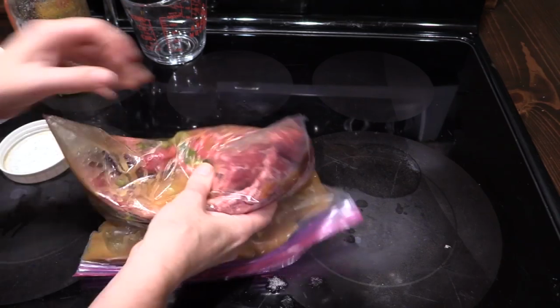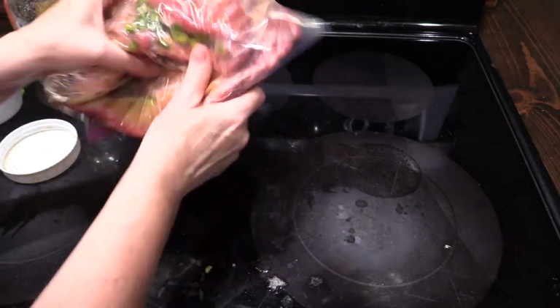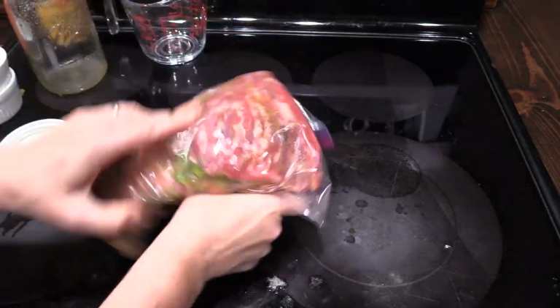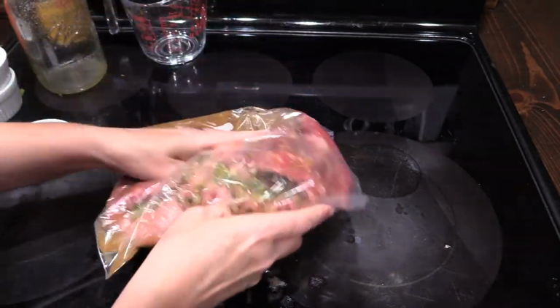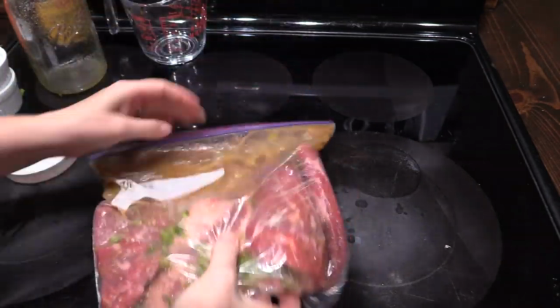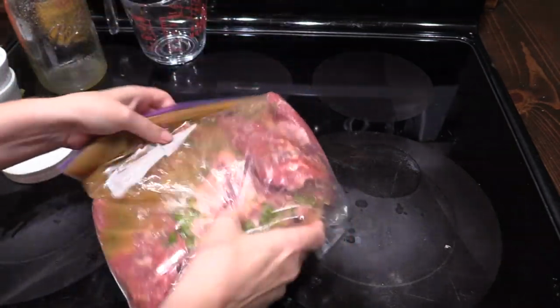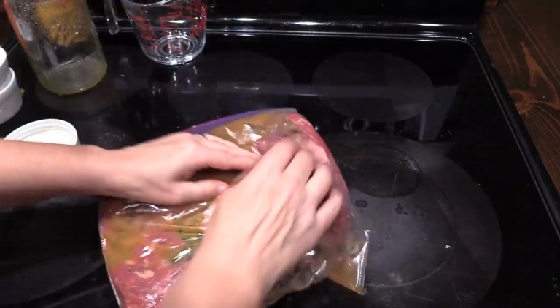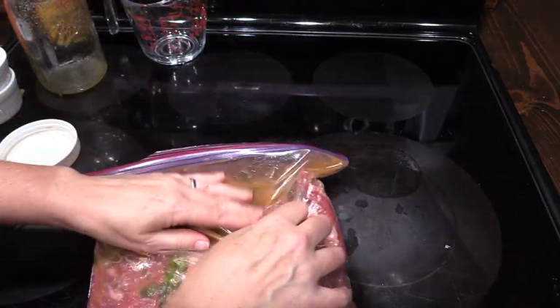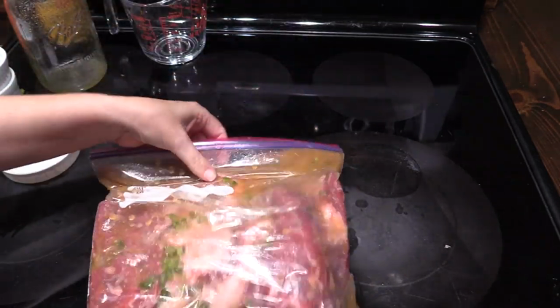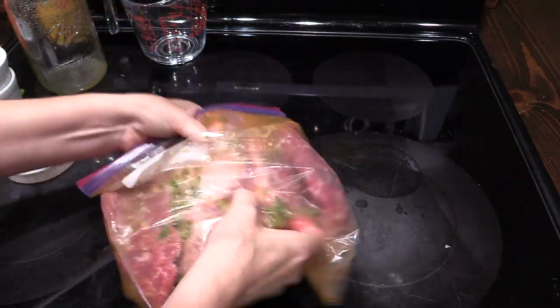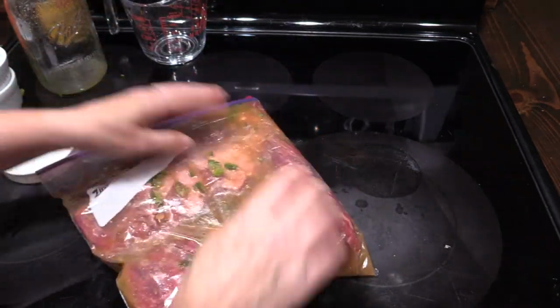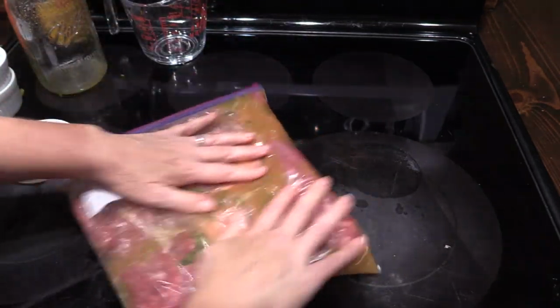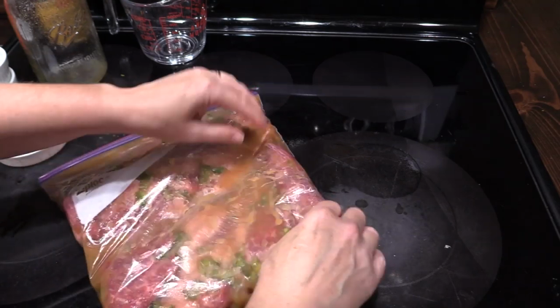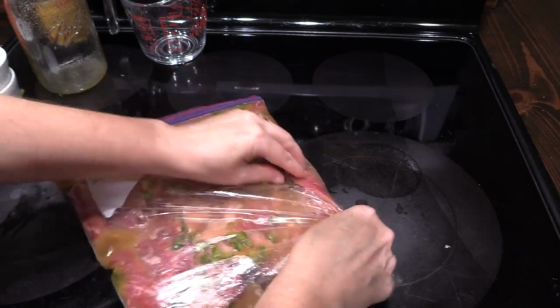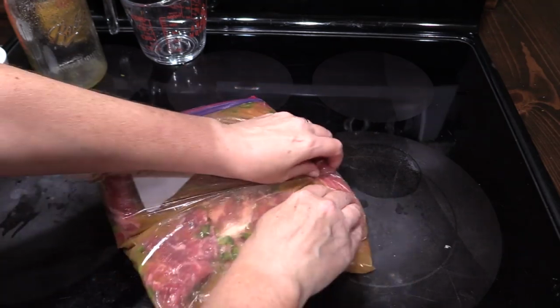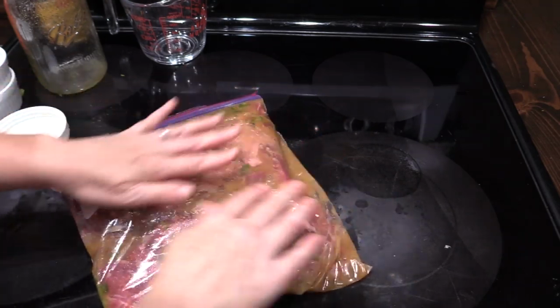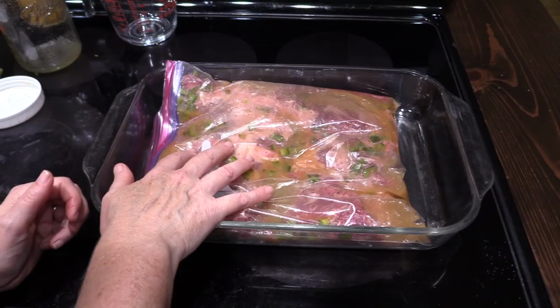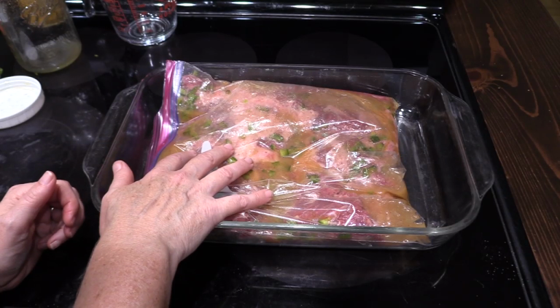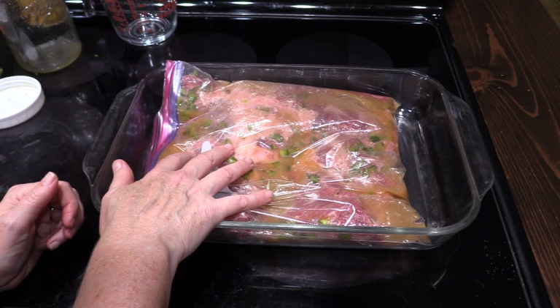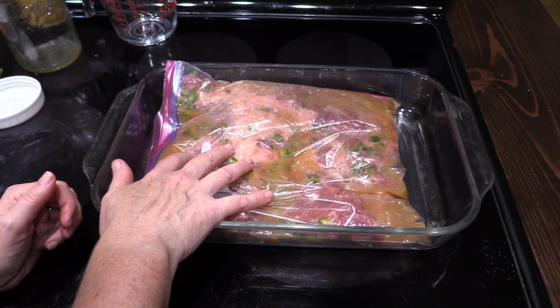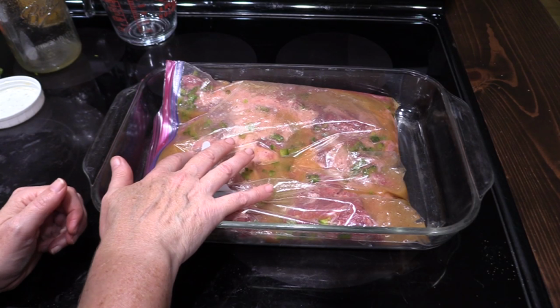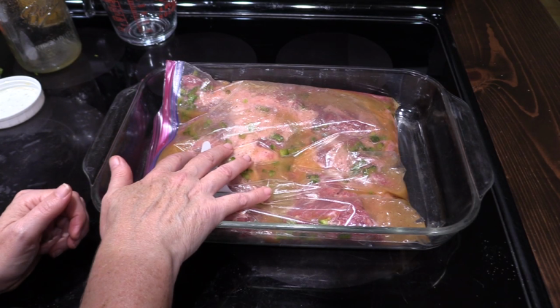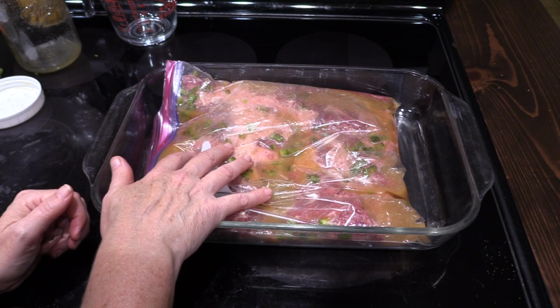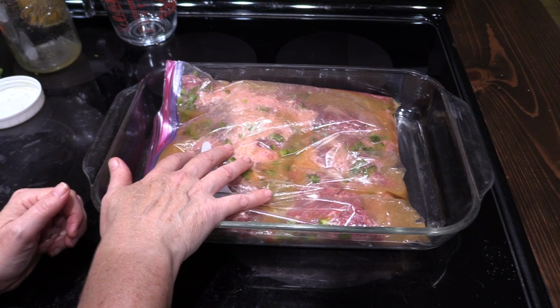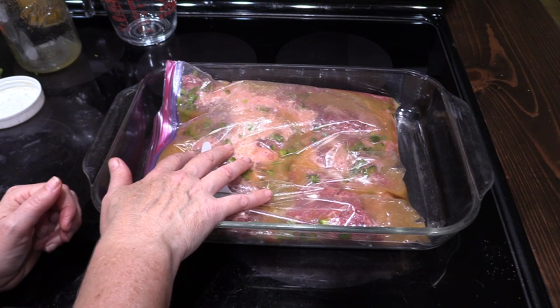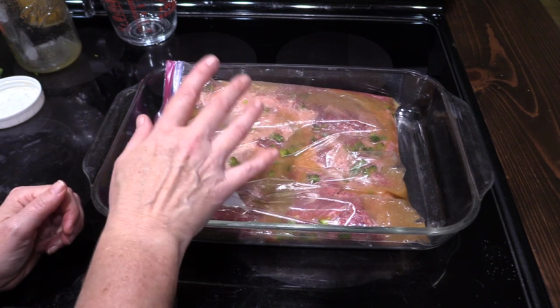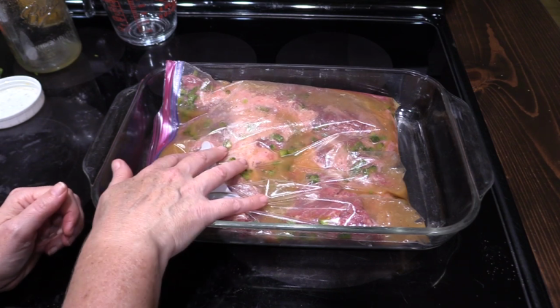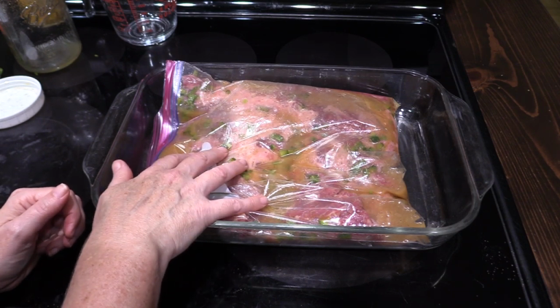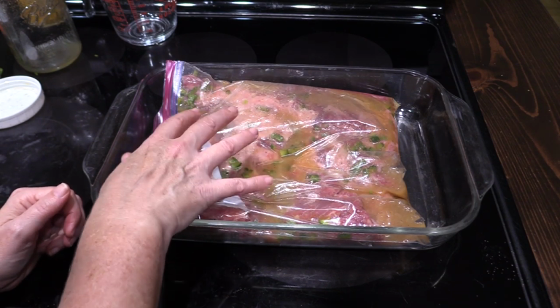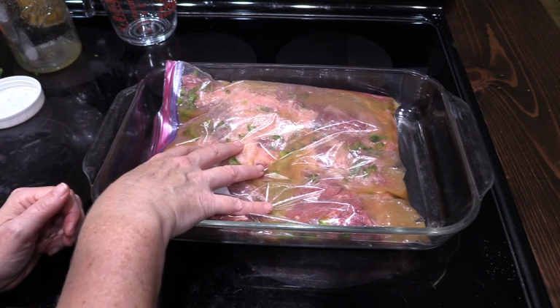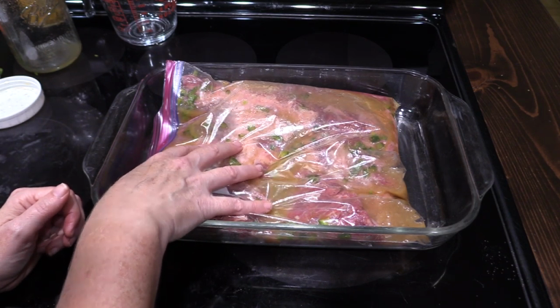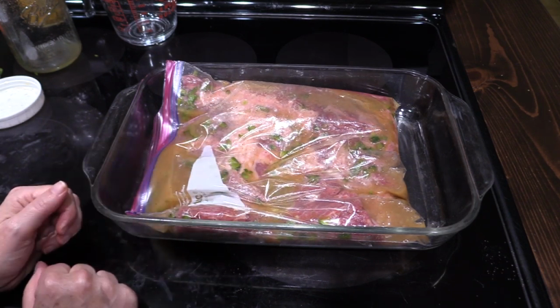Mix this around so that all of the meat is covered. You want to refrigerate this for at least 12 hours, but you can go up to 24 hours. We'll pick the video up tomorrow when we're ready to put this on the grill.